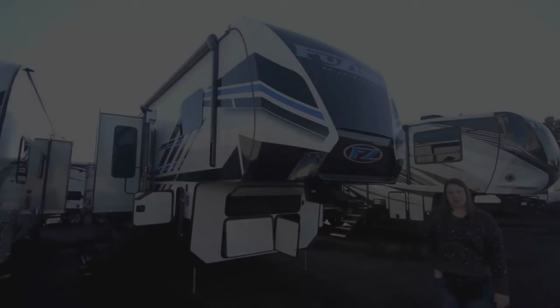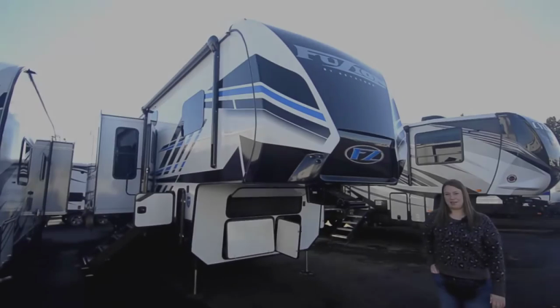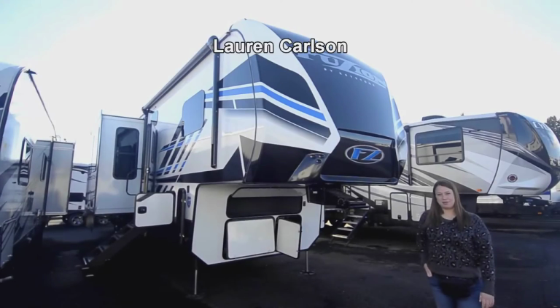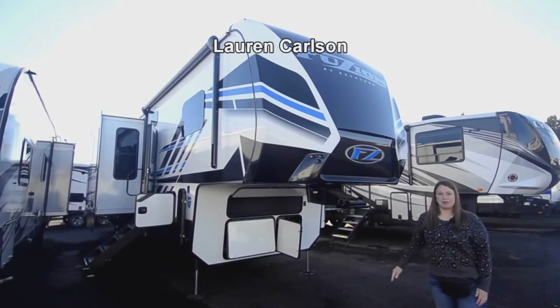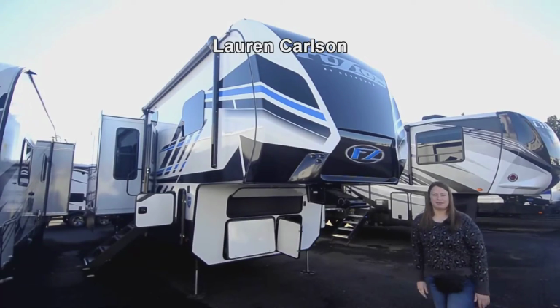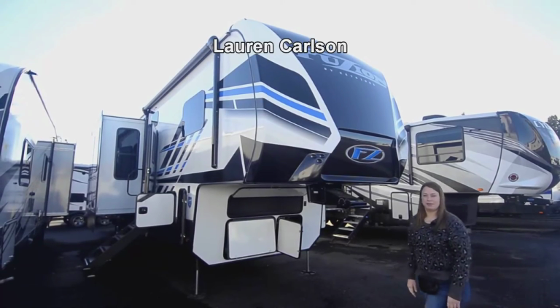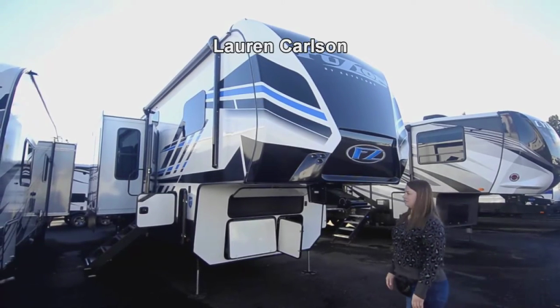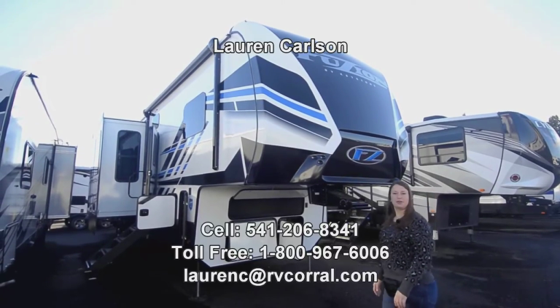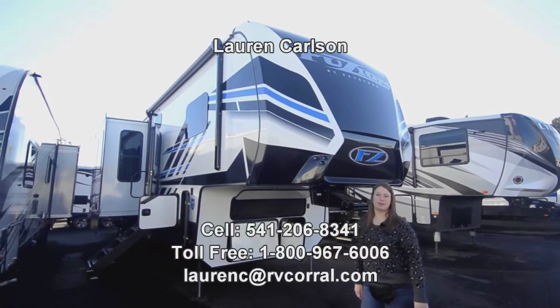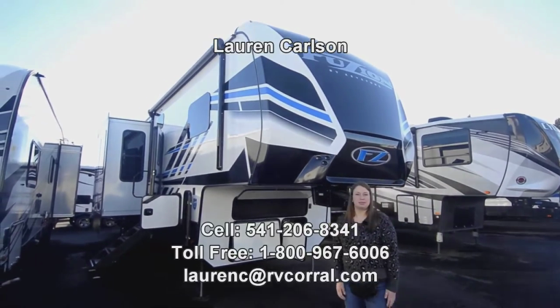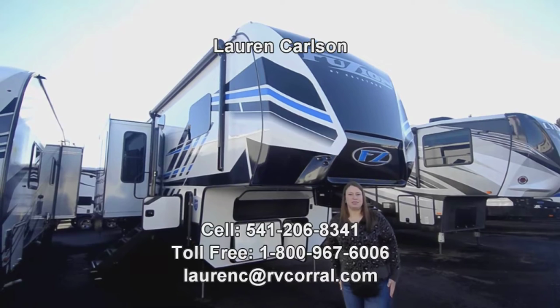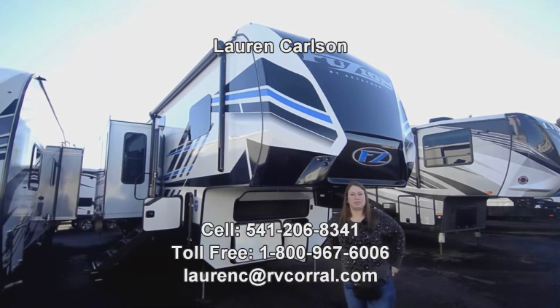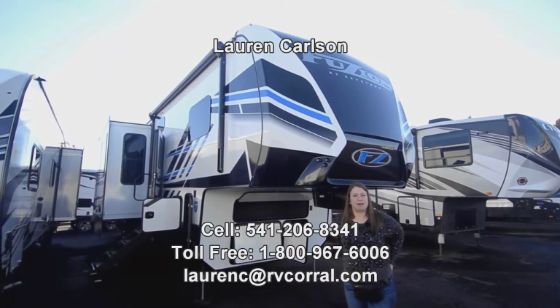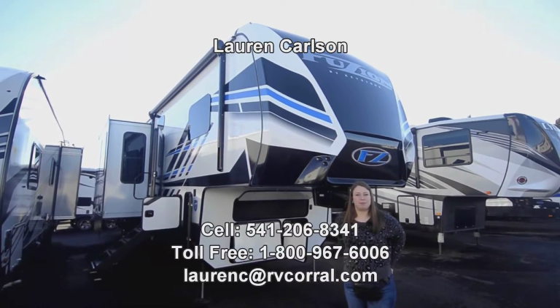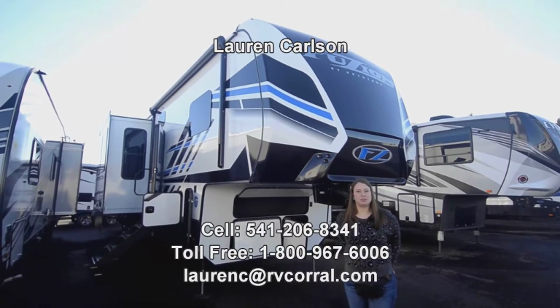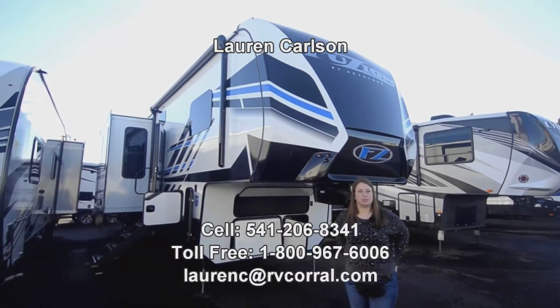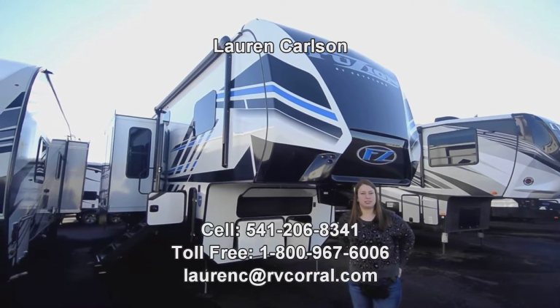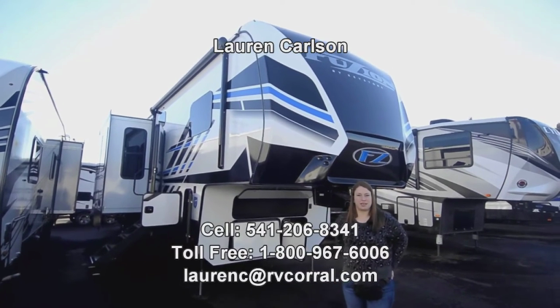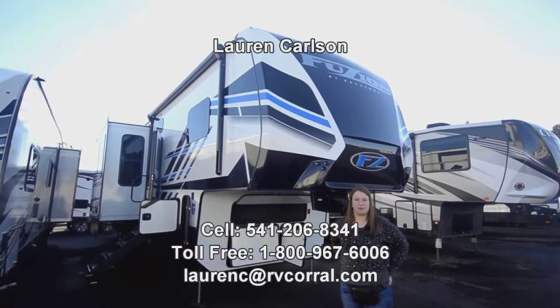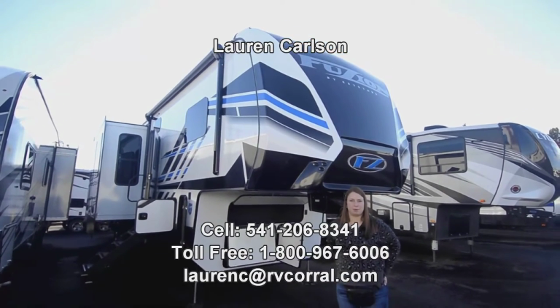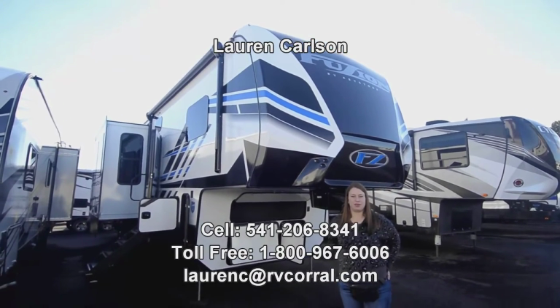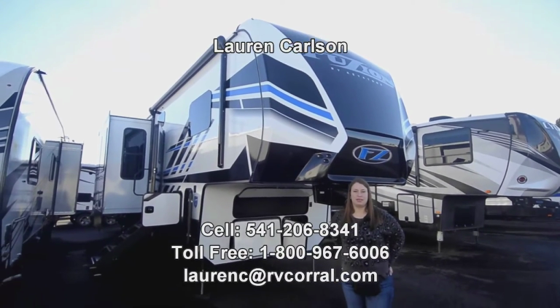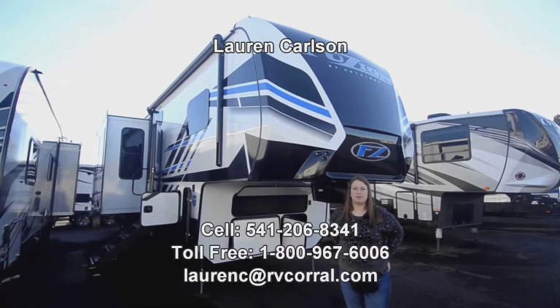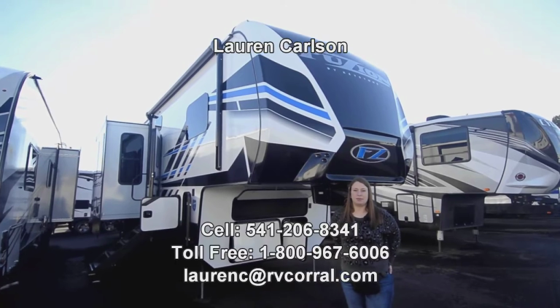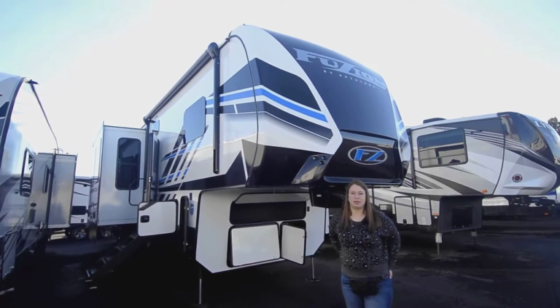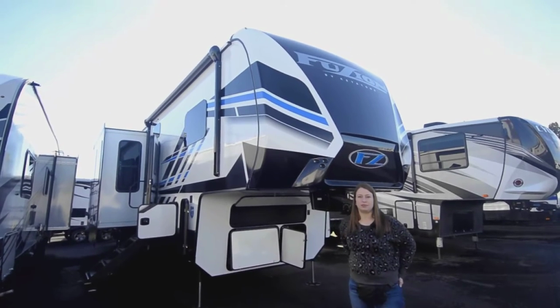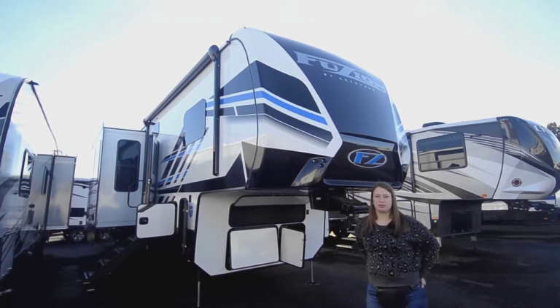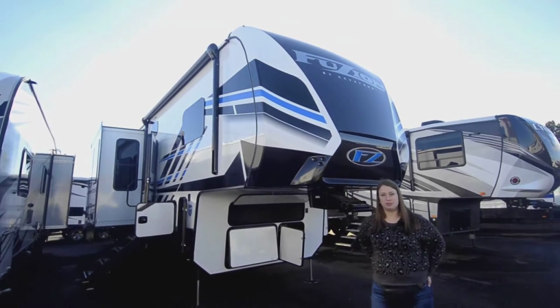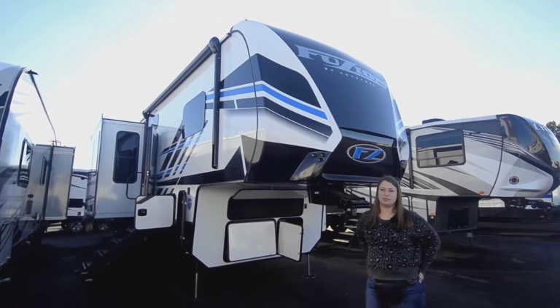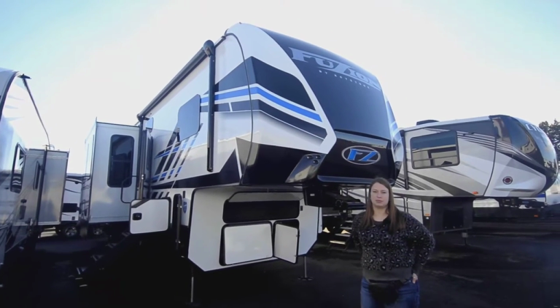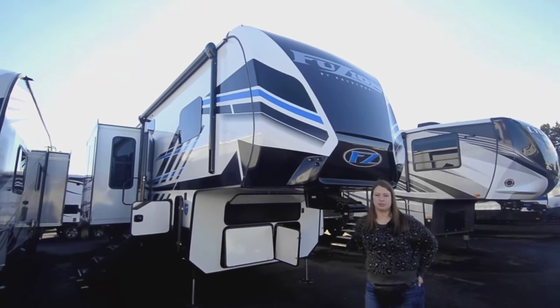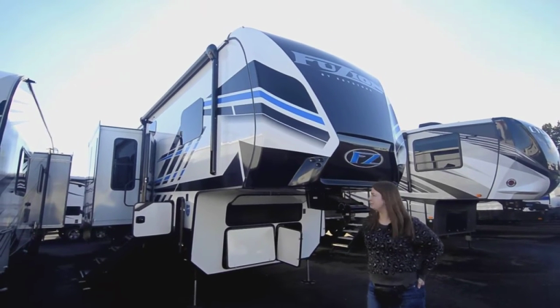Hi there, welcome to the RV Corral. My name is Lauren. The best way to reach me is 541-206-8341. Today we're going to be looking at a 2022 Fusion 373.